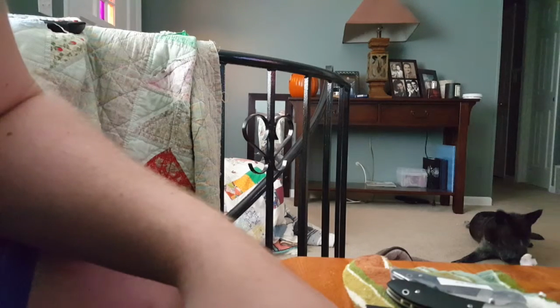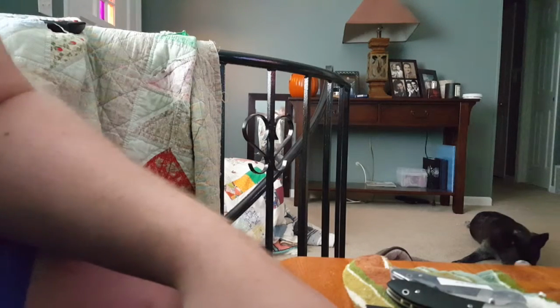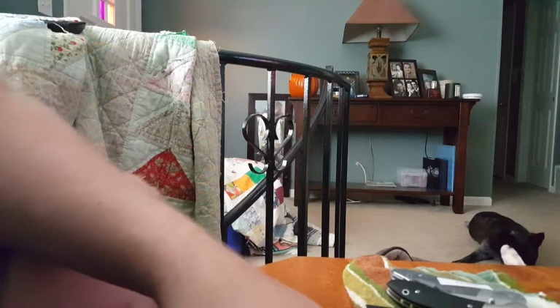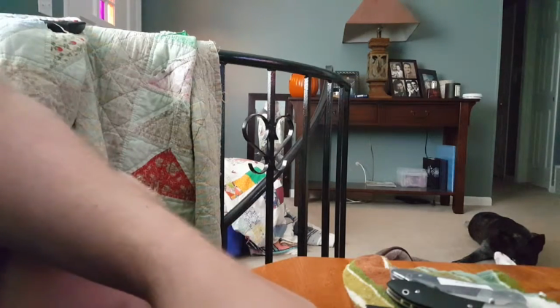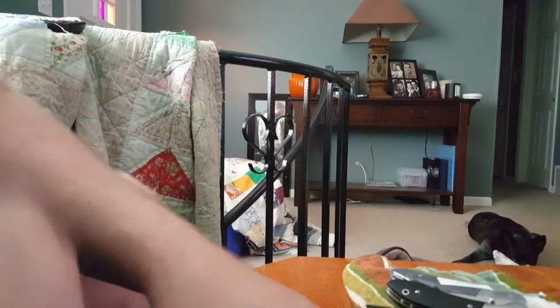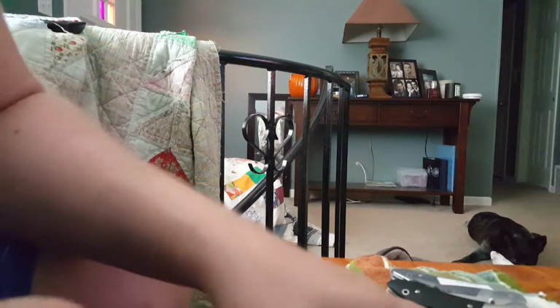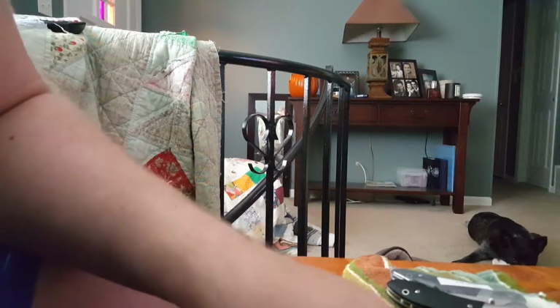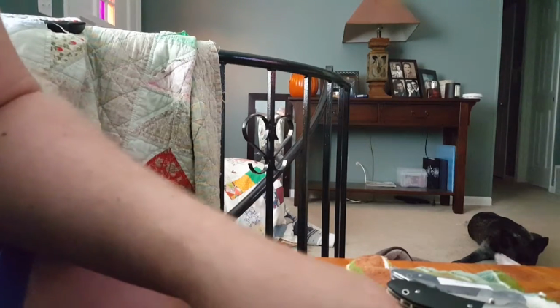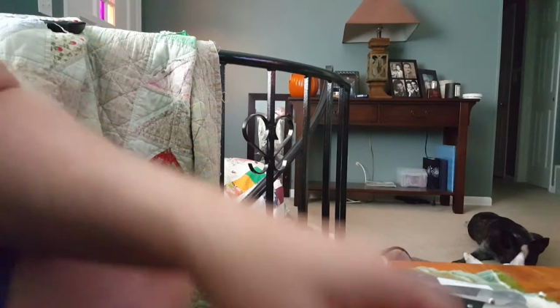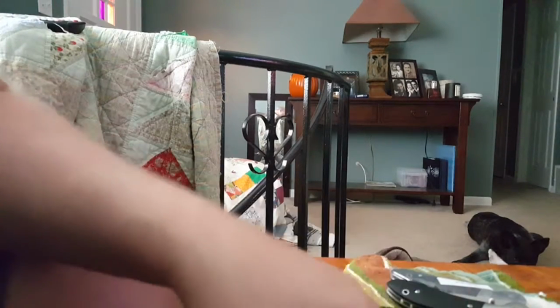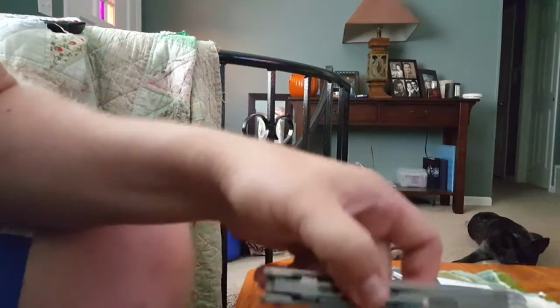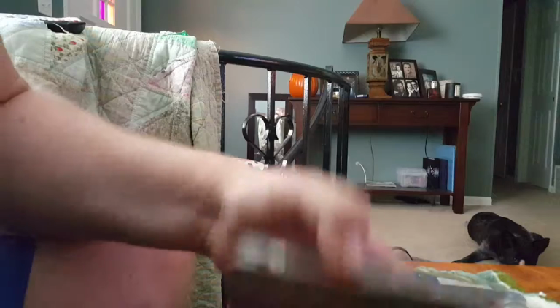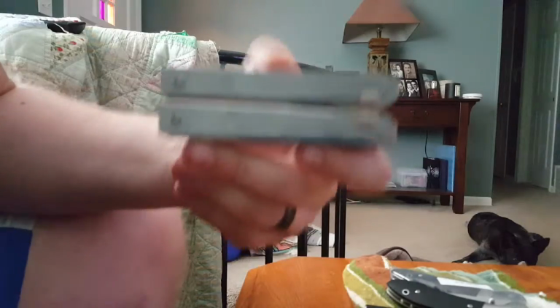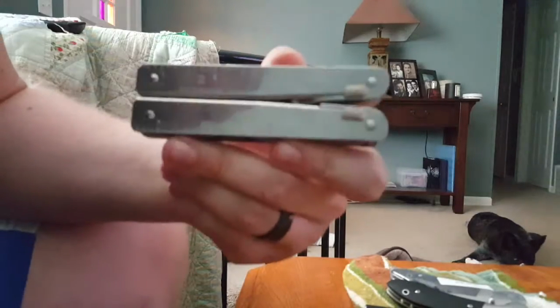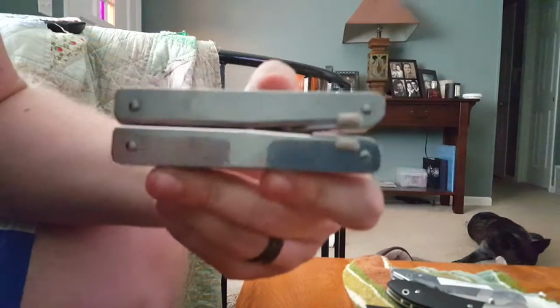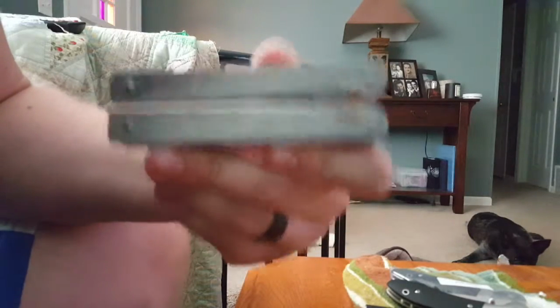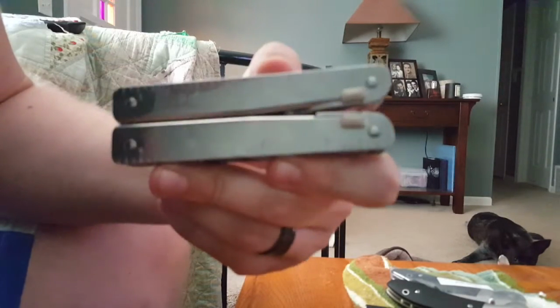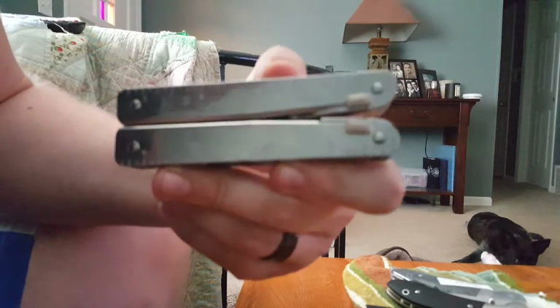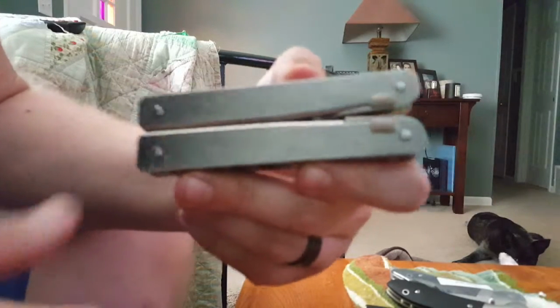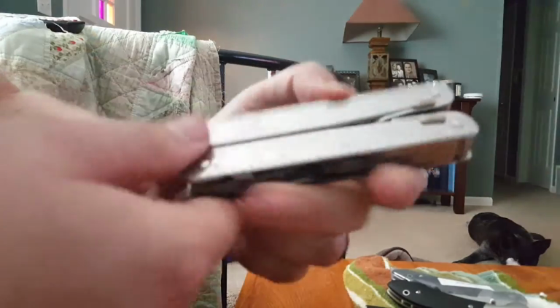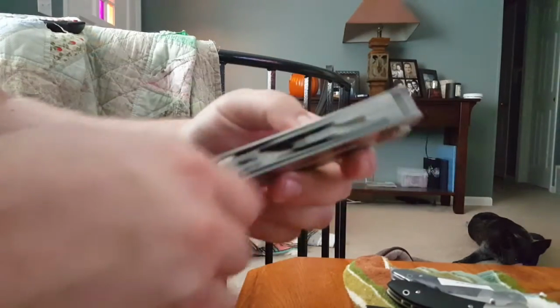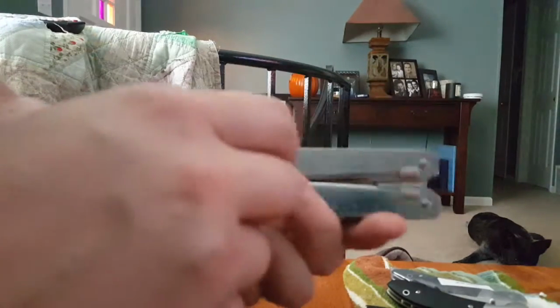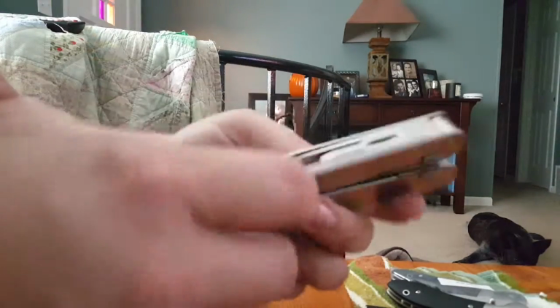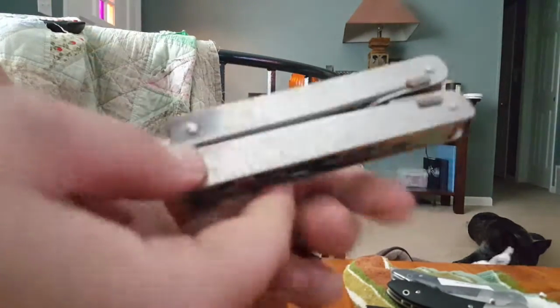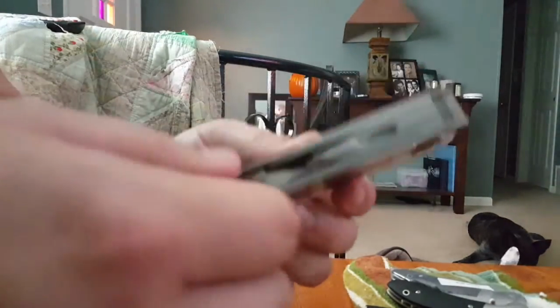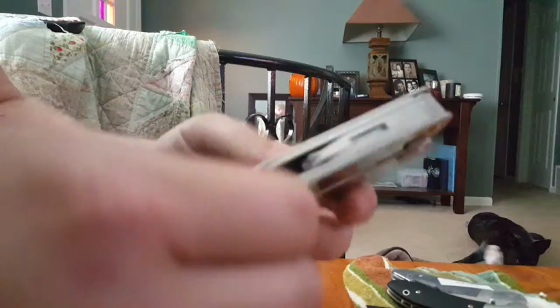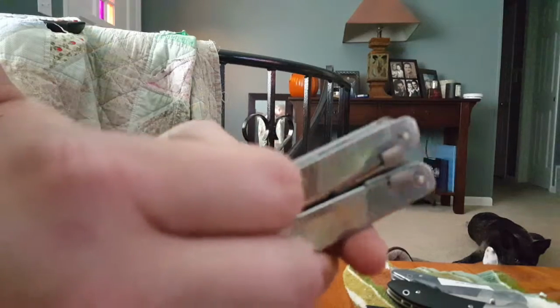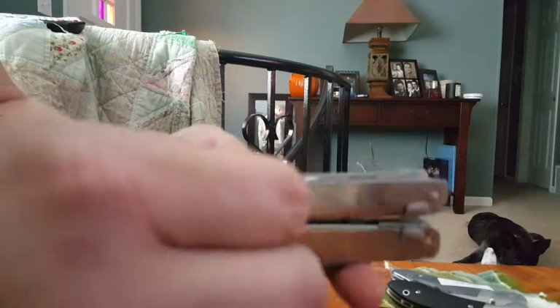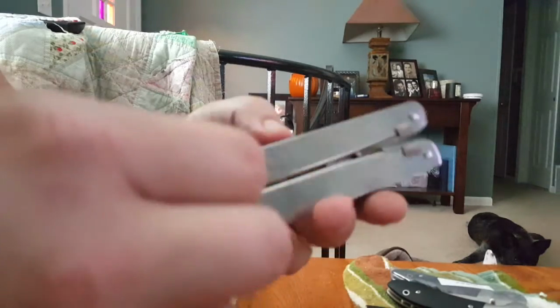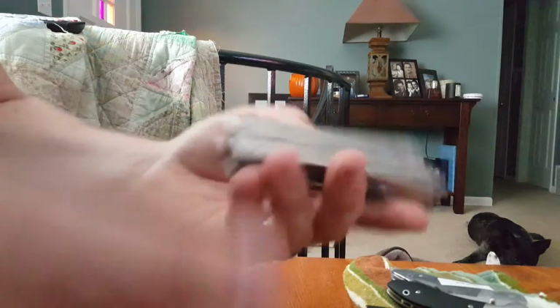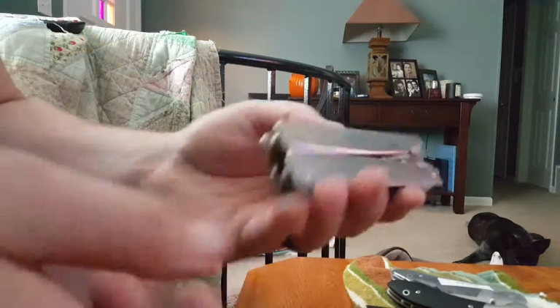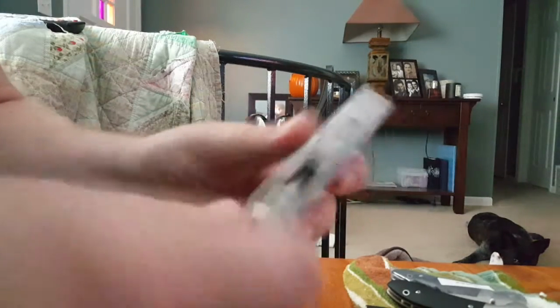What's up everybody? Back today with an overview of a multi-tool — it's the Victorinox Swiss Tool. I picked this up about a year ago and just decided I'd do a video on it.